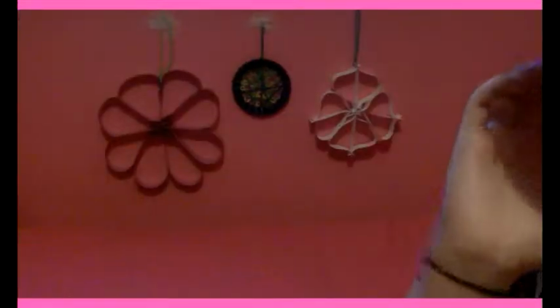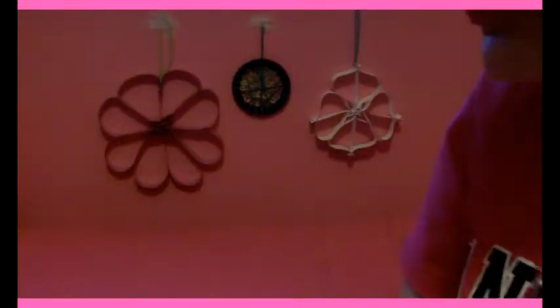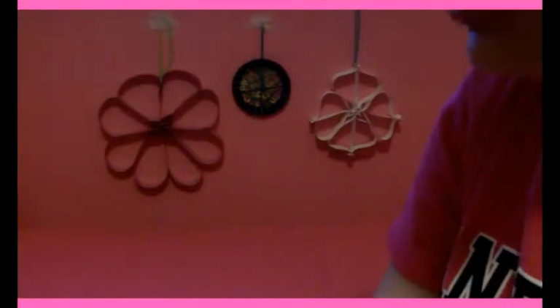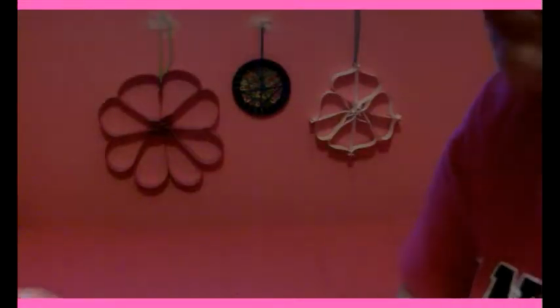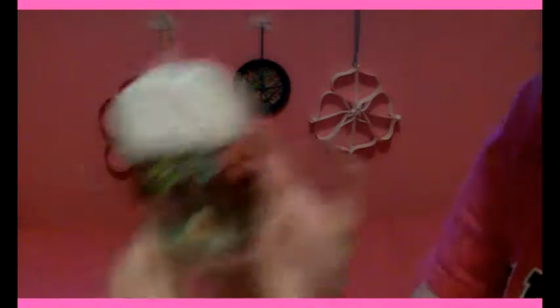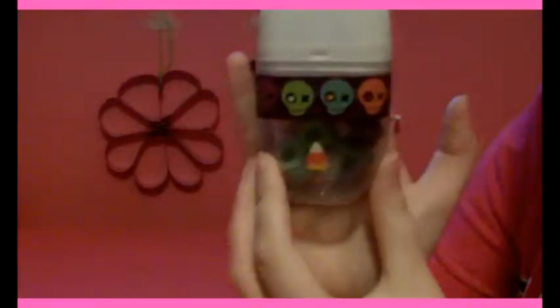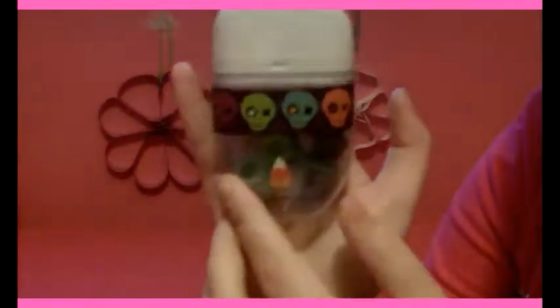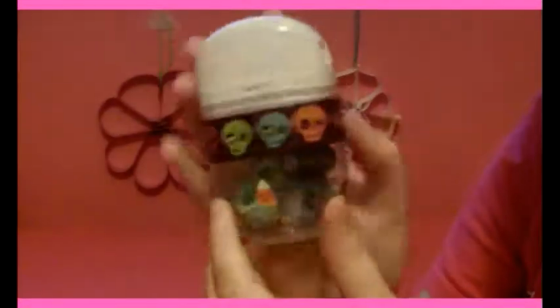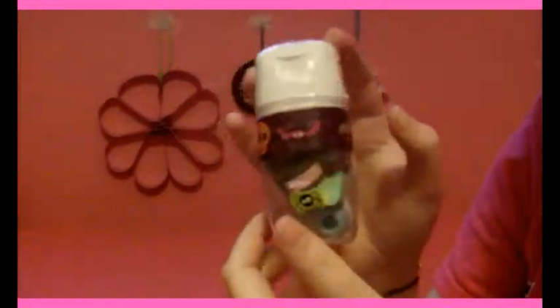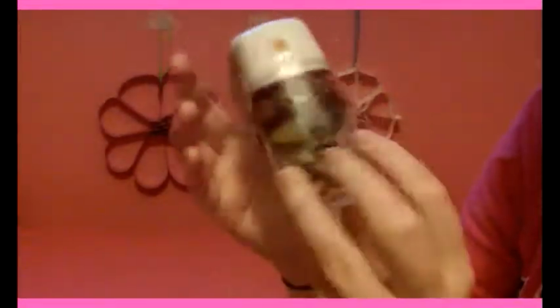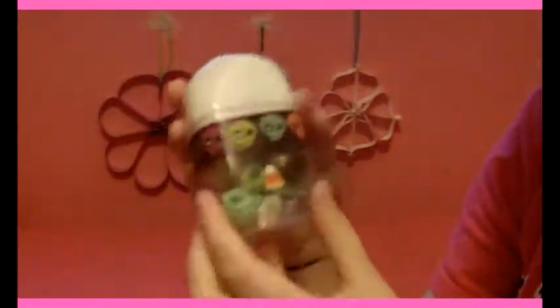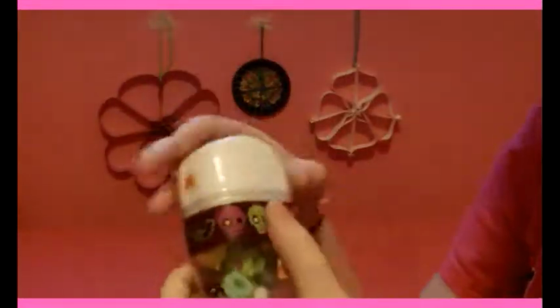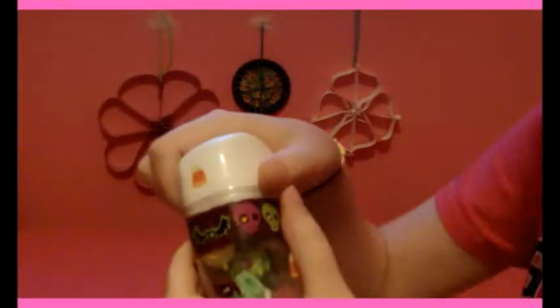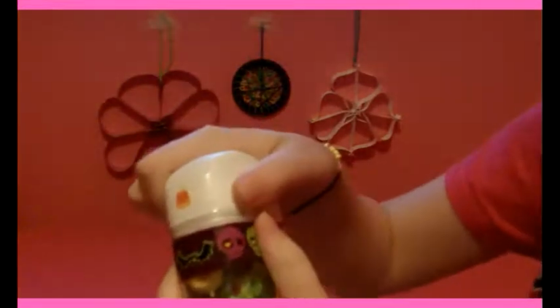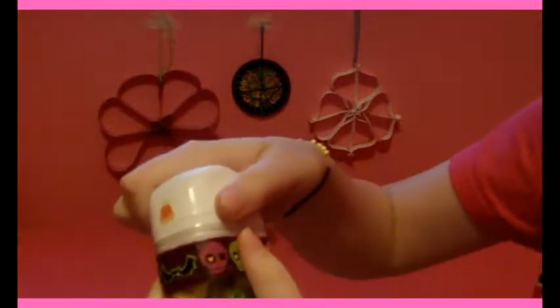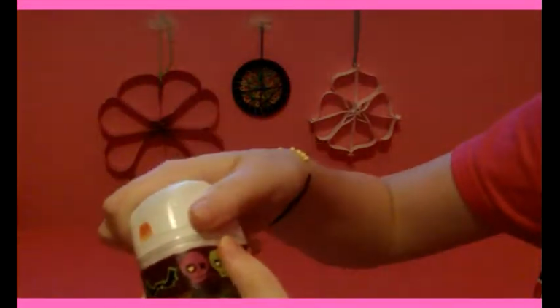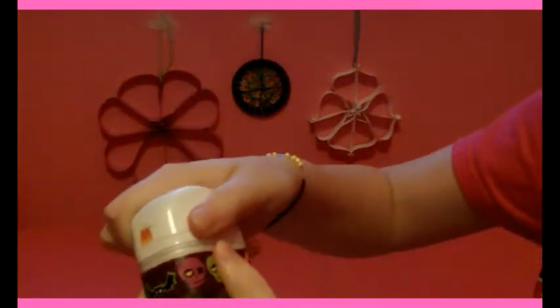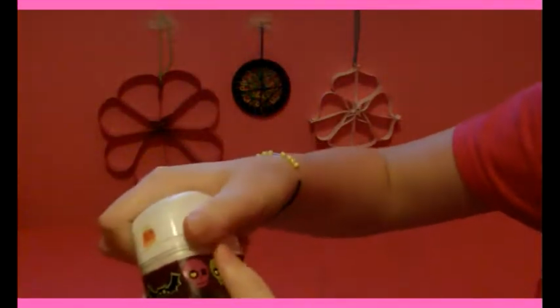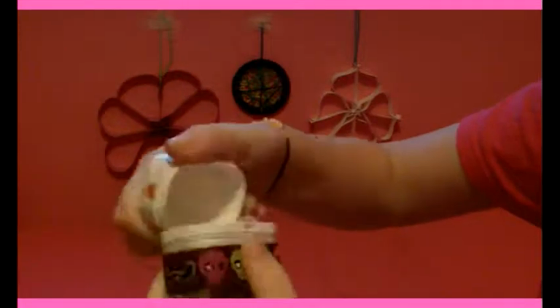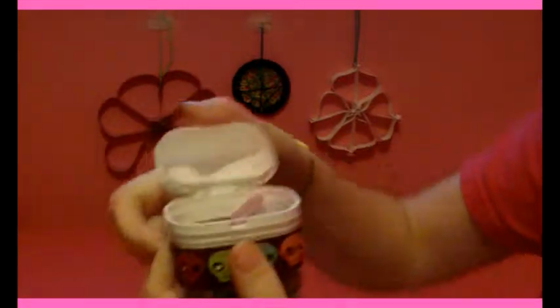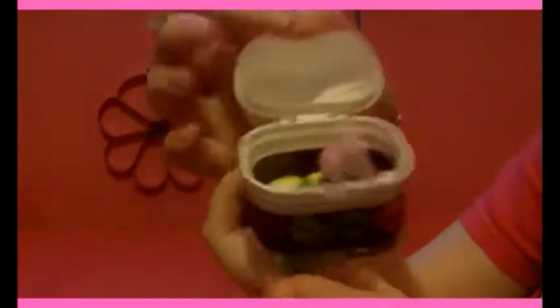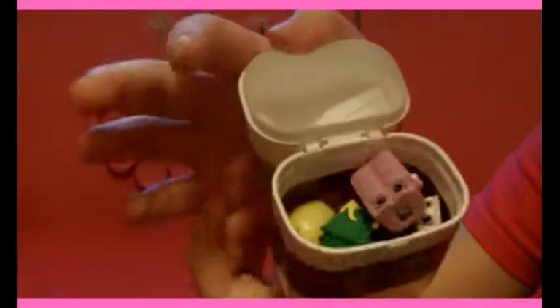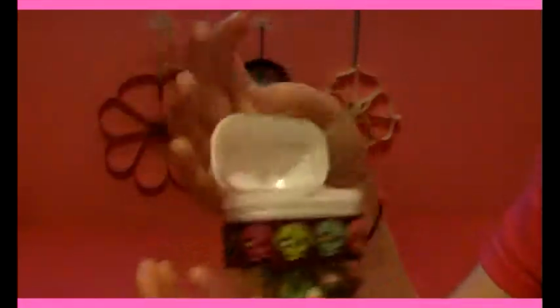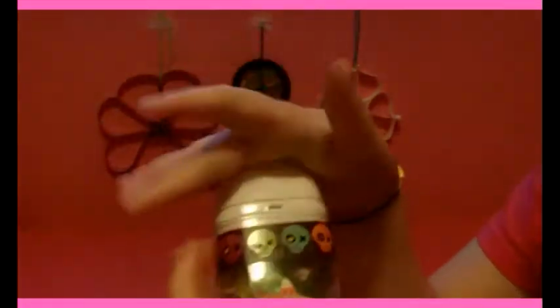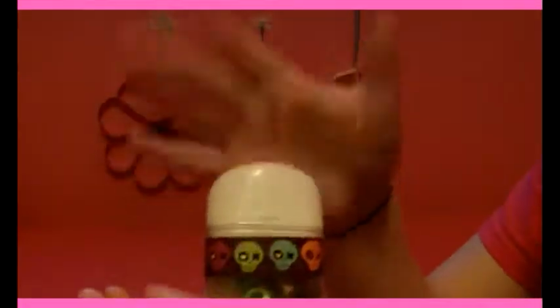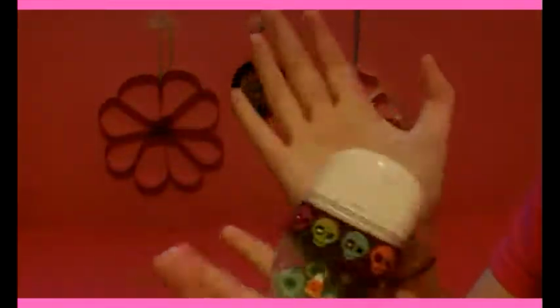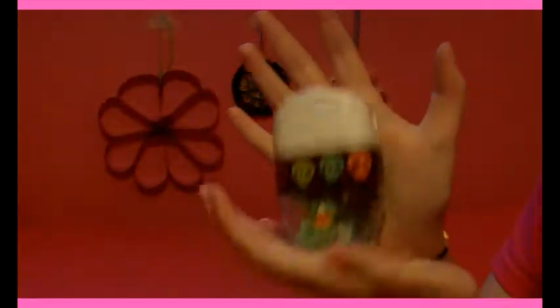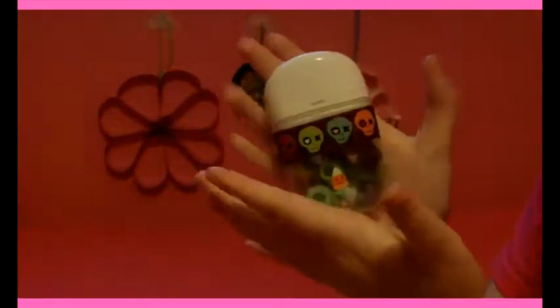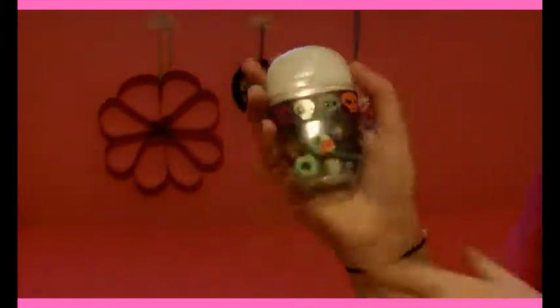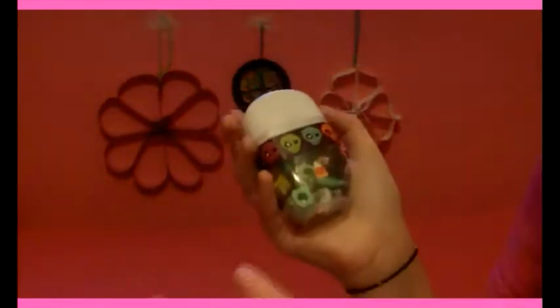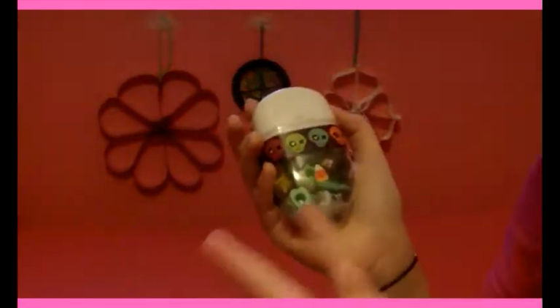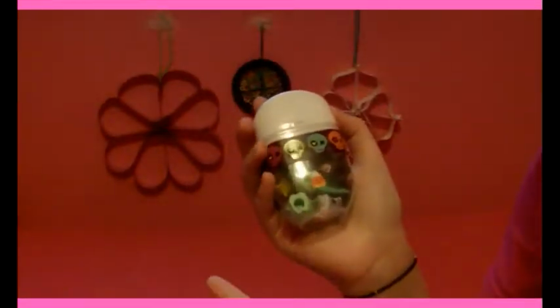Hi everyone! Today we're going to be making this cute little container that you just carry a few Shopkins around with you in. If you want to make this, it's really simple — keep watching.